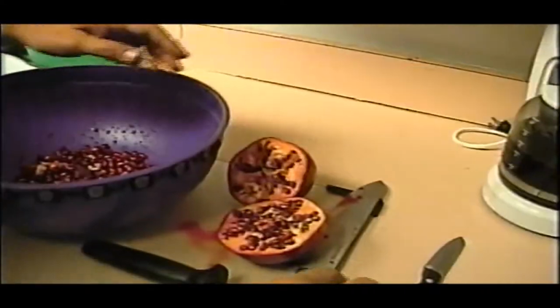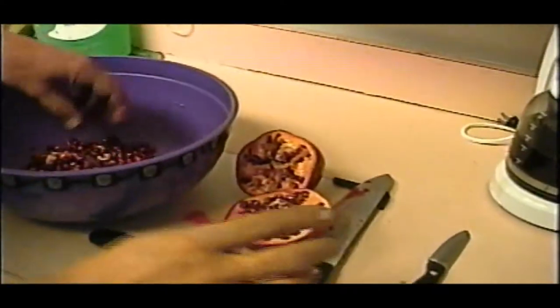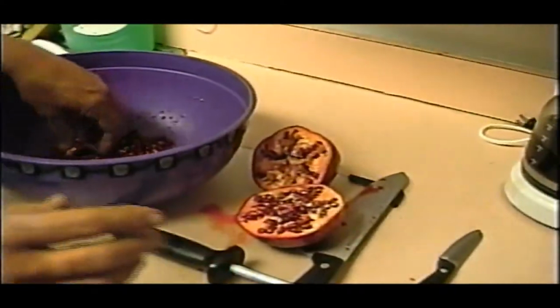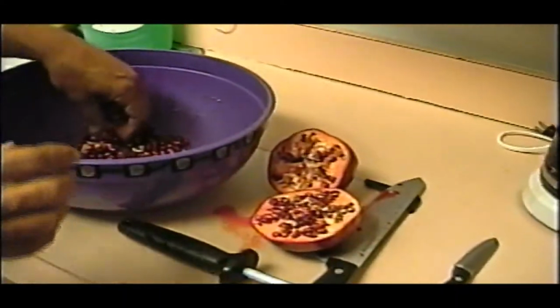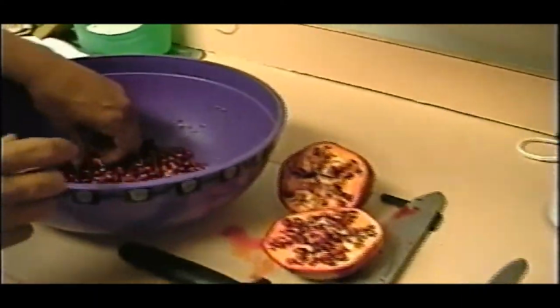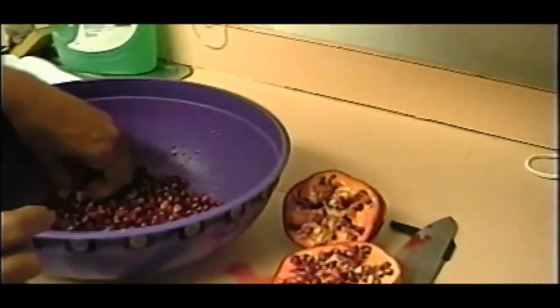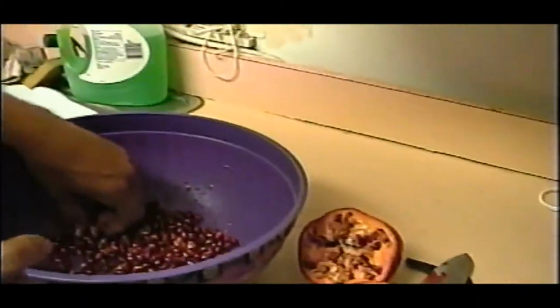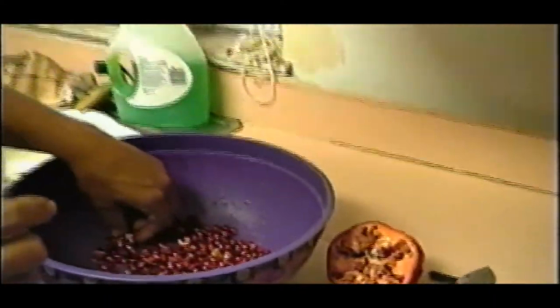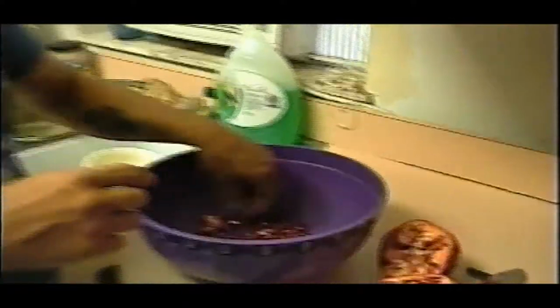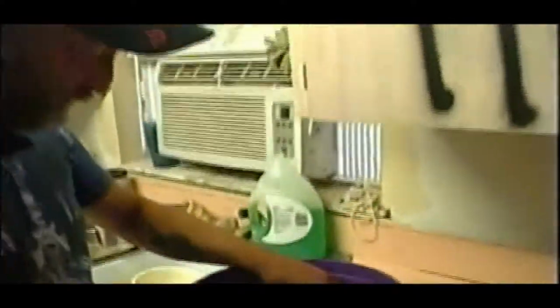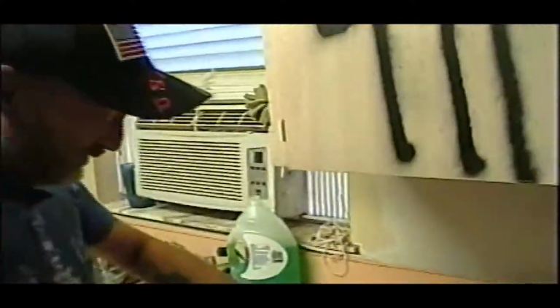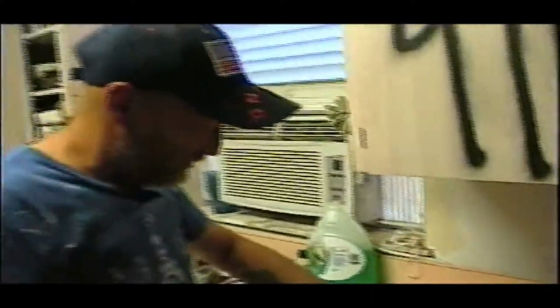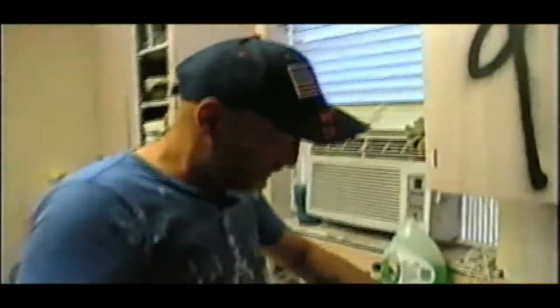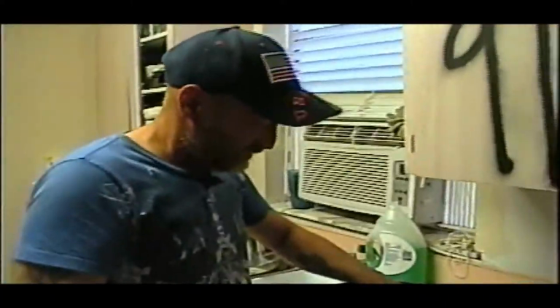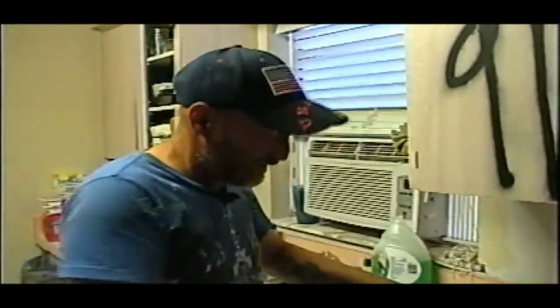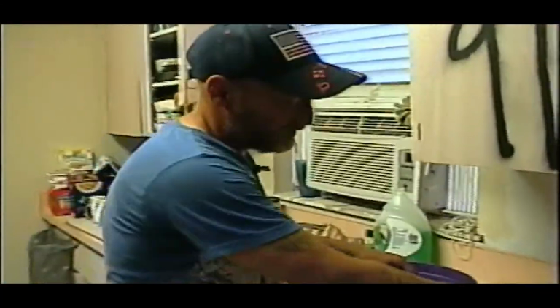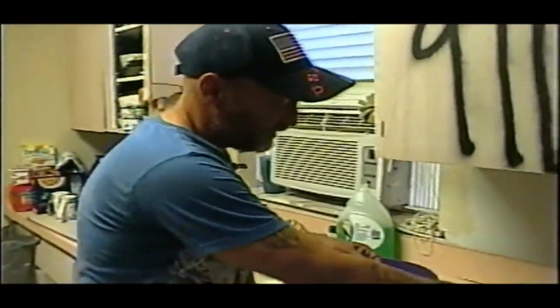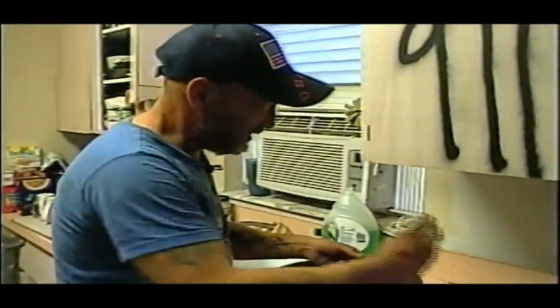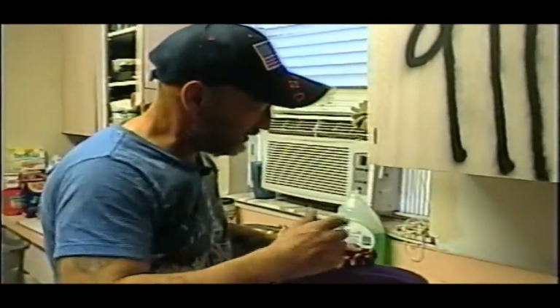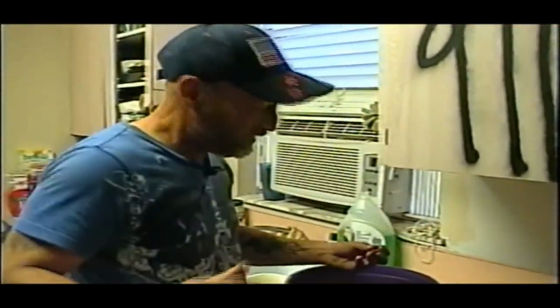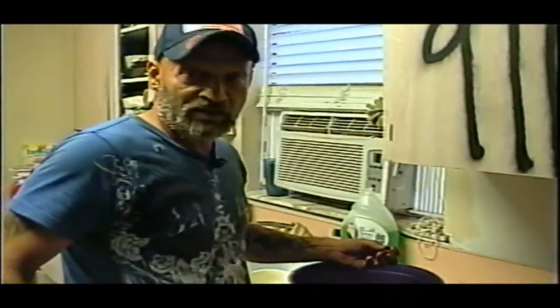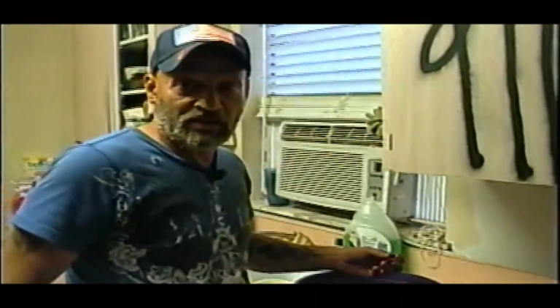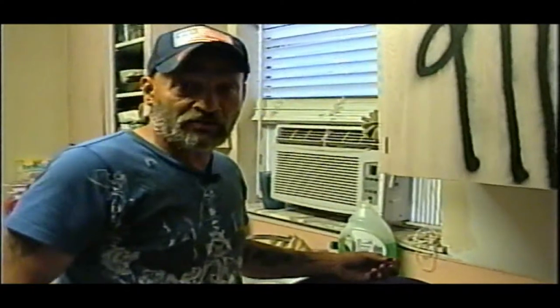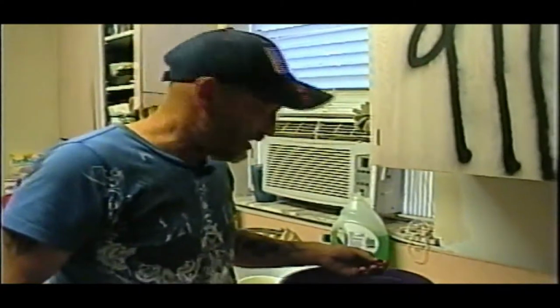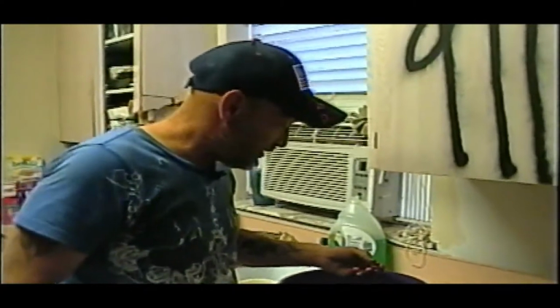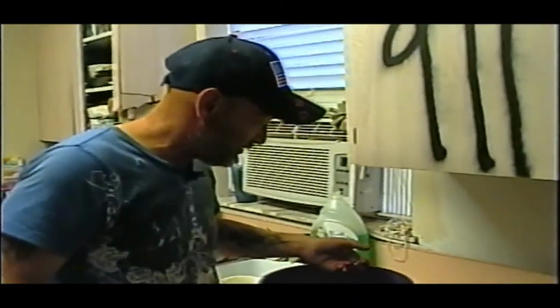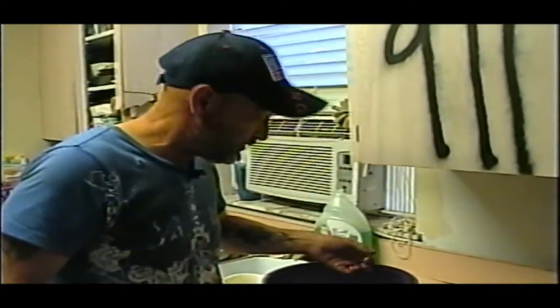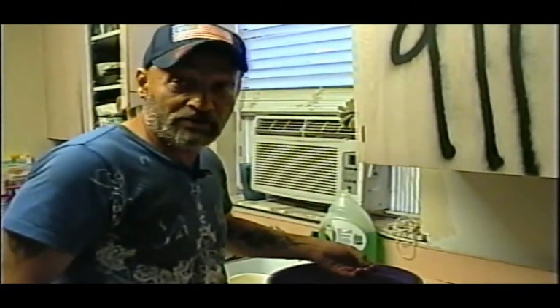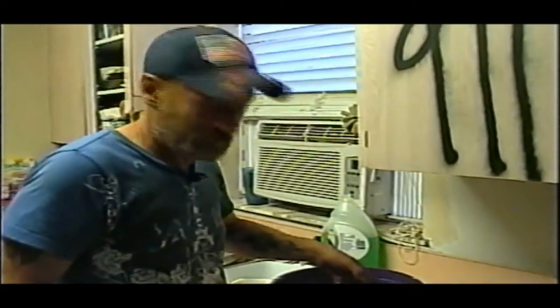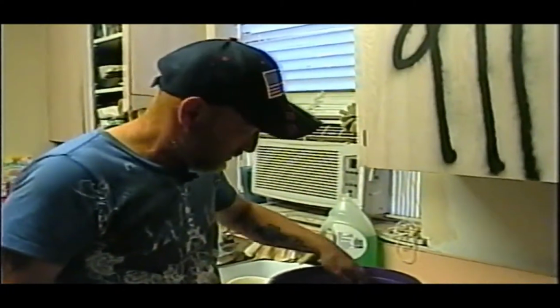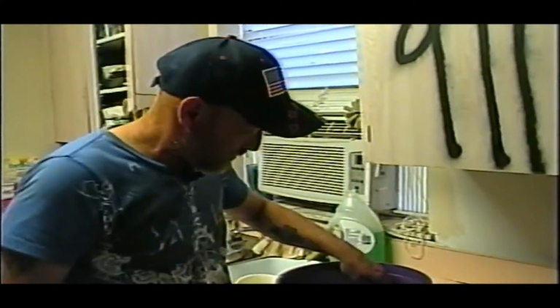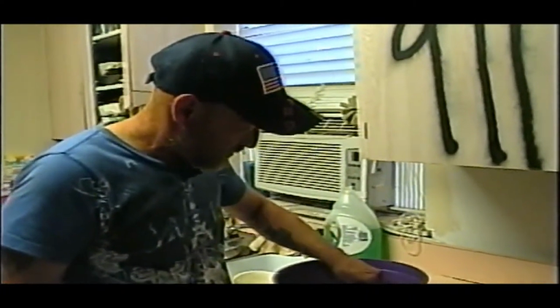But there you go, you get the idea. You got quite a bit in there. Well, there's one to get the idea. And I'm going to try this. Are they good? Yes, they are.